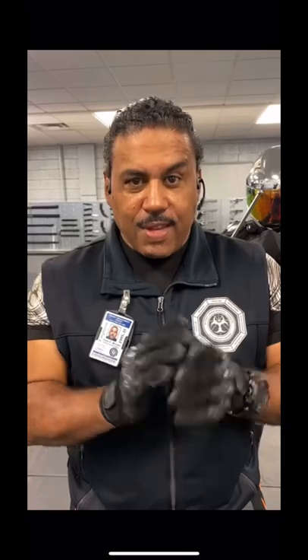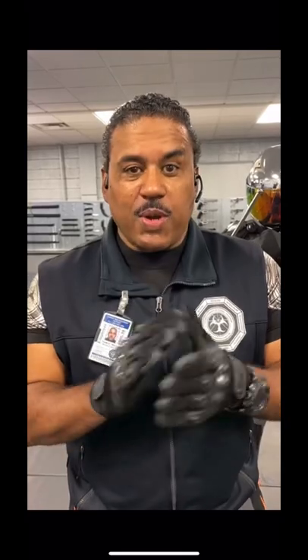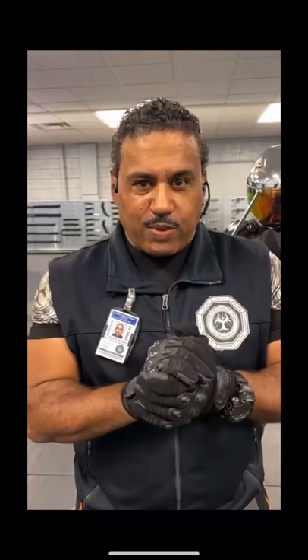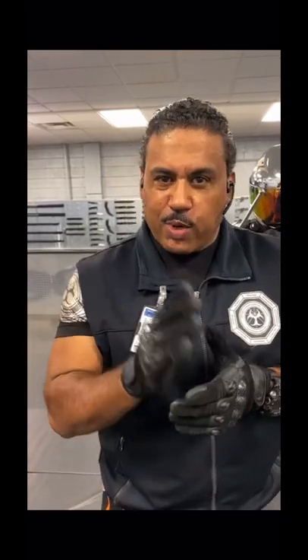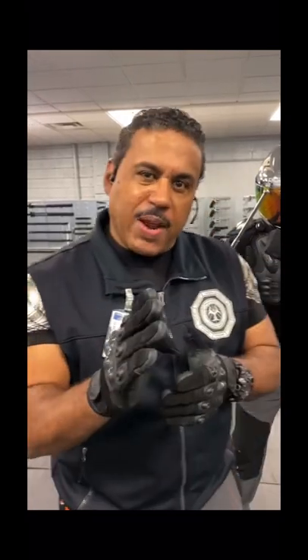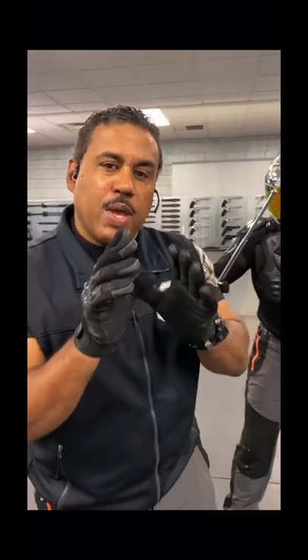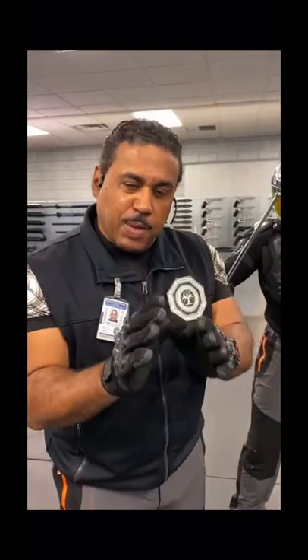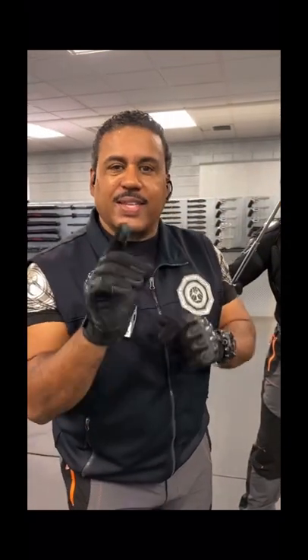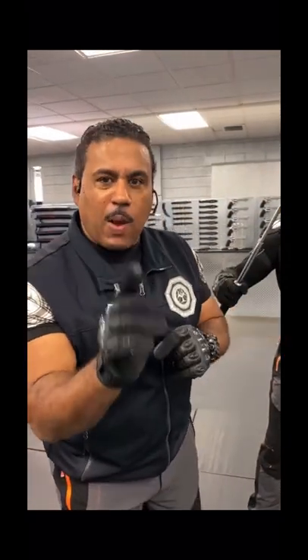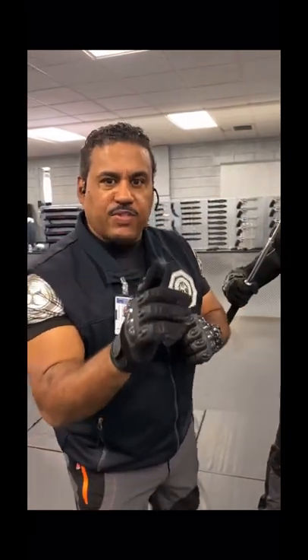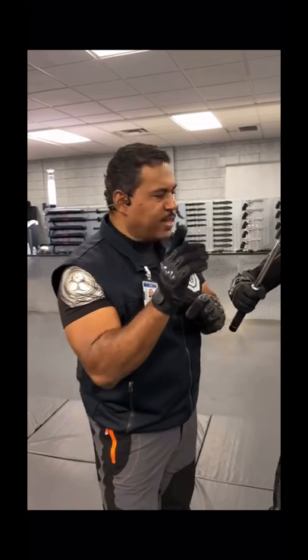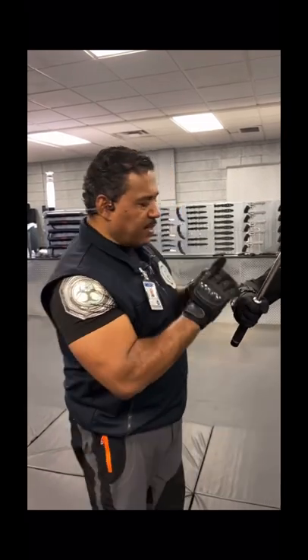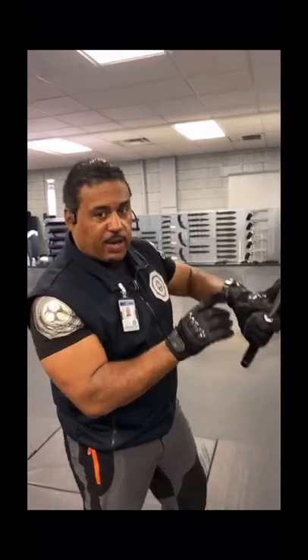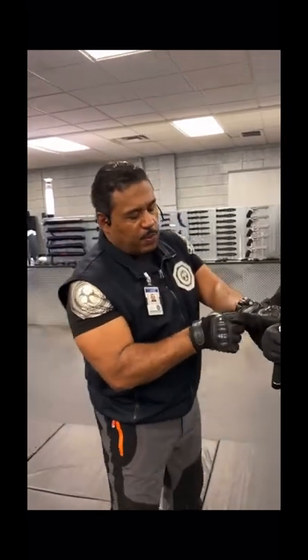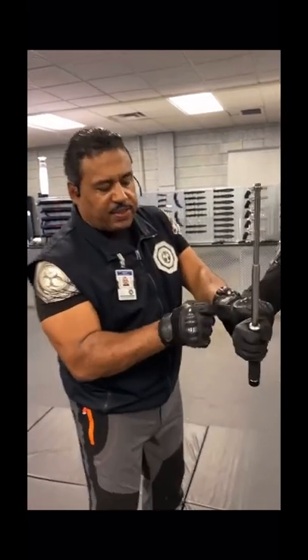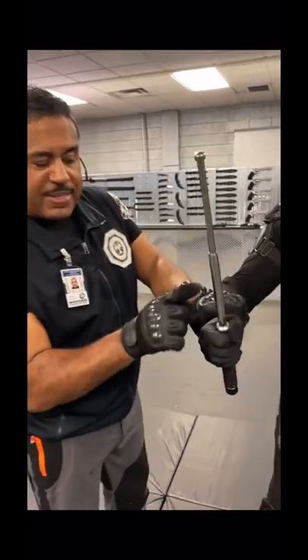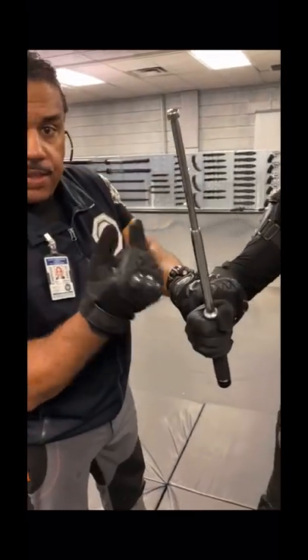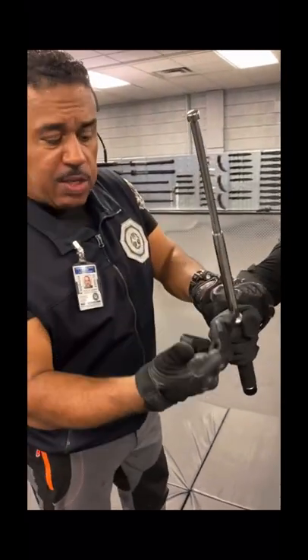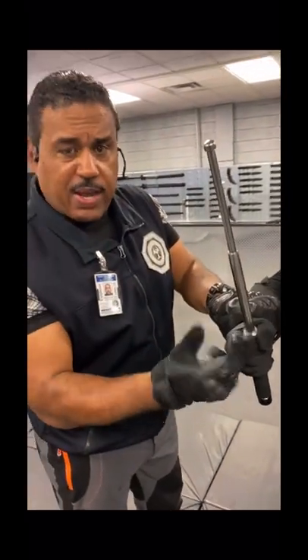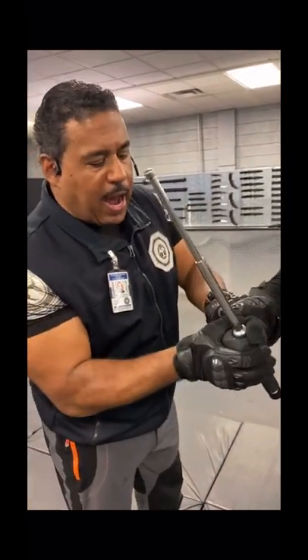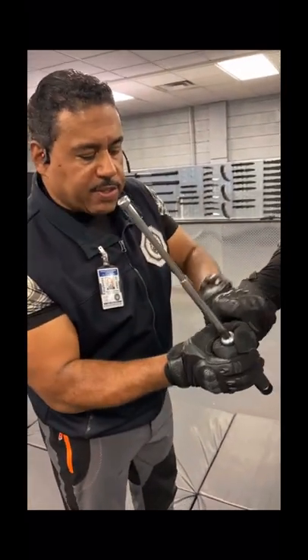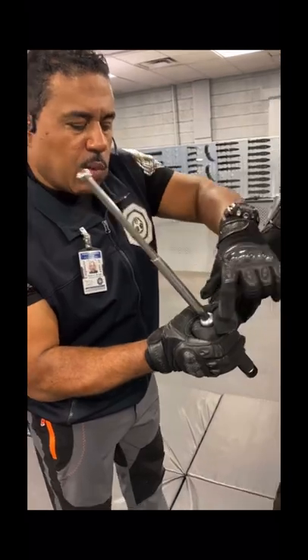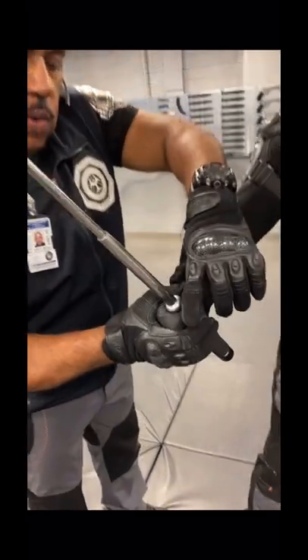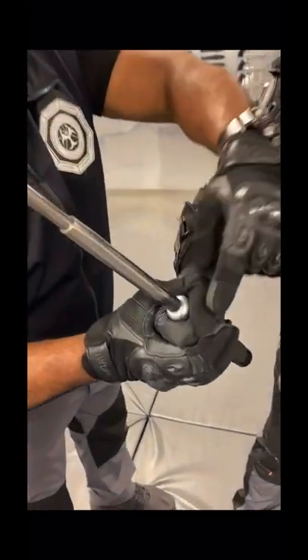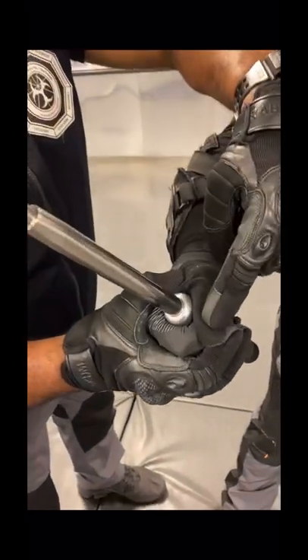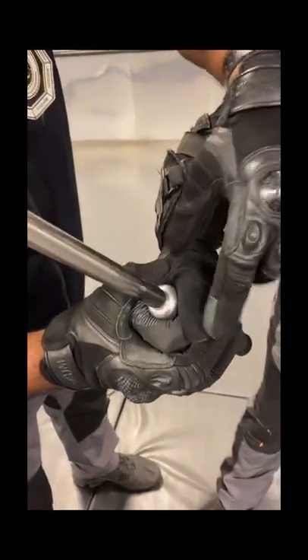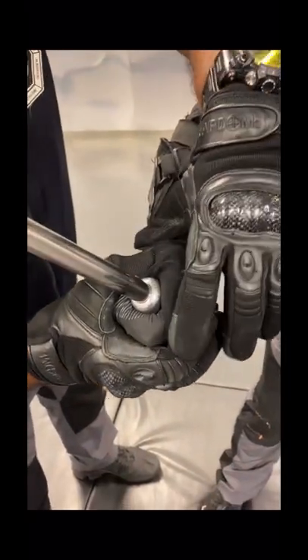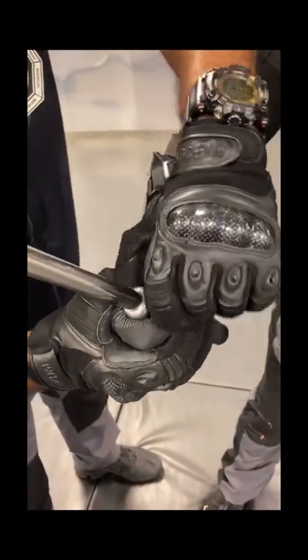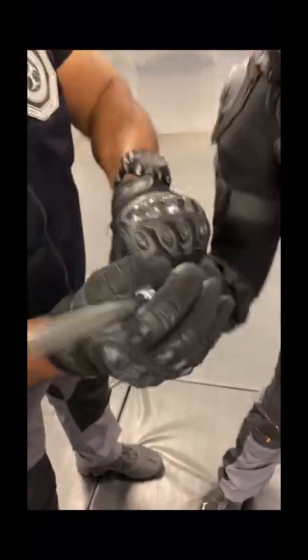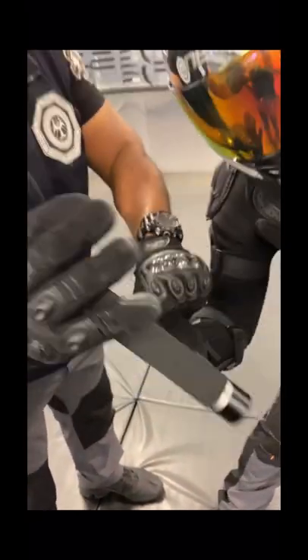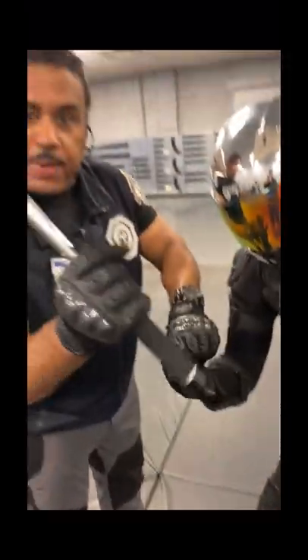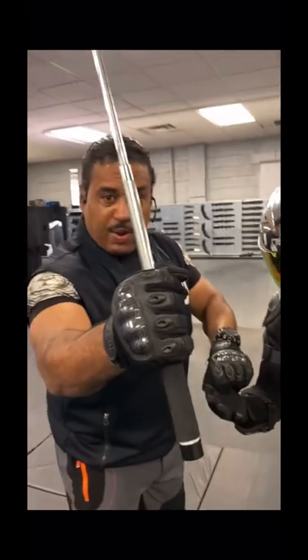Detroit Urban Survival Training. I want to share with you right now some simple ways to get a weapon out of someone's hands — an attacker. We want to get this baton, and in this case it could be a stick, out of their hands. We take the front tip of the thumb, pull it in, it opens the hand right up, and now you have the weapon.